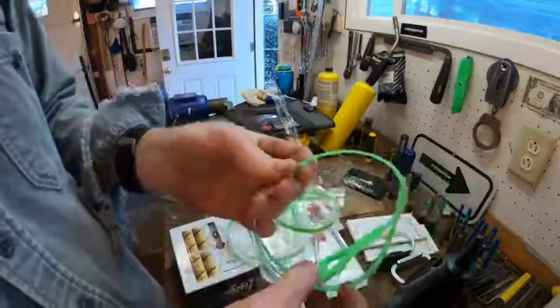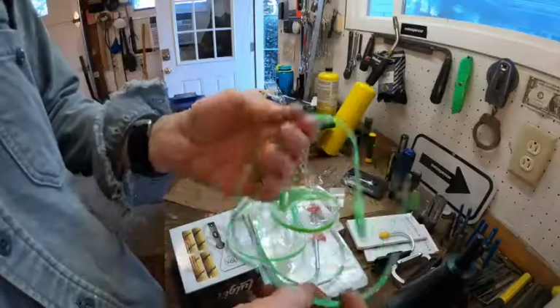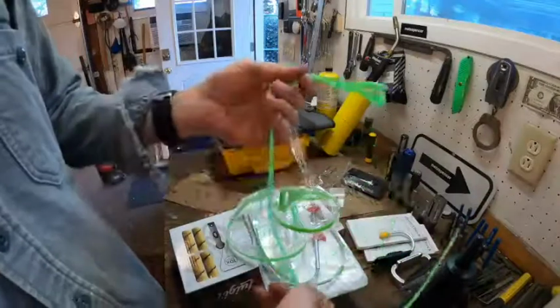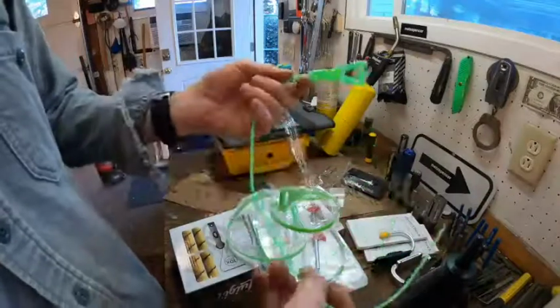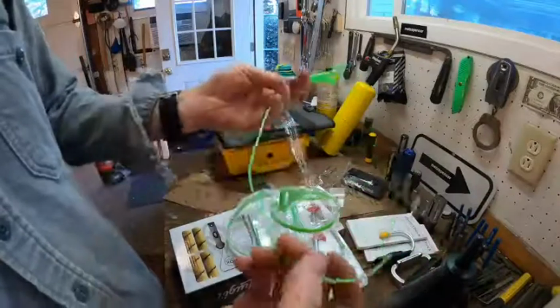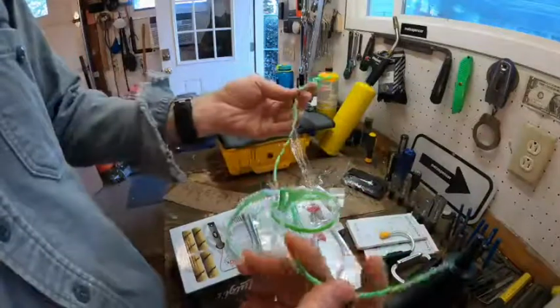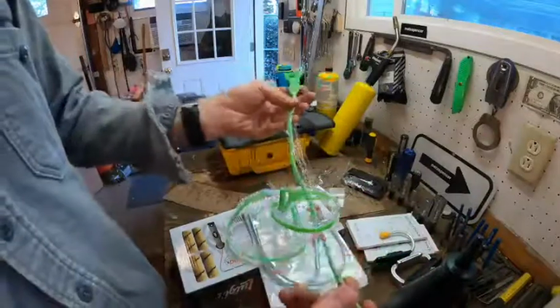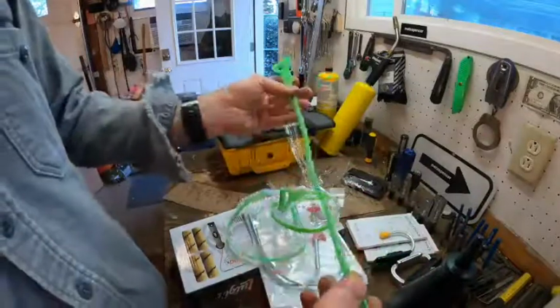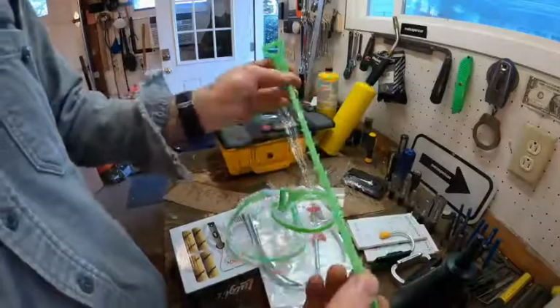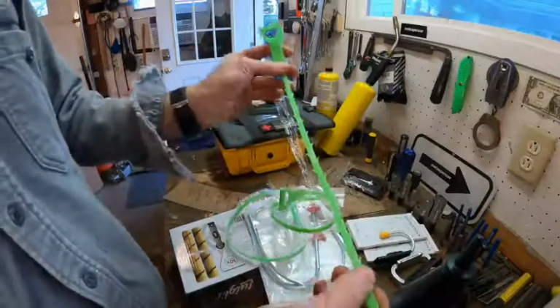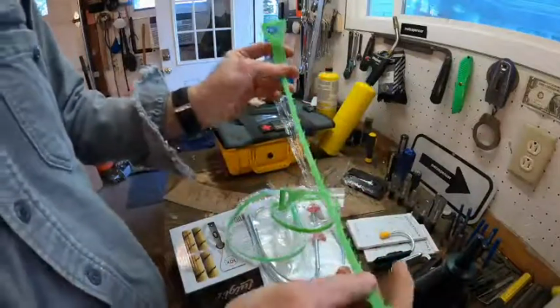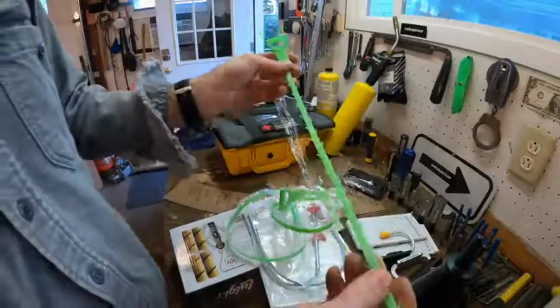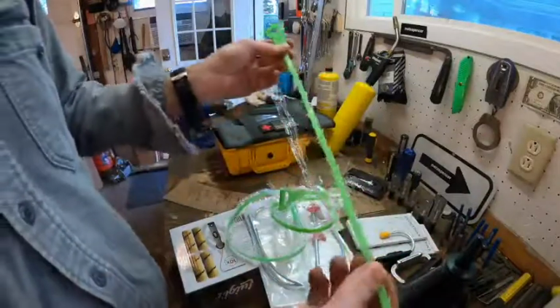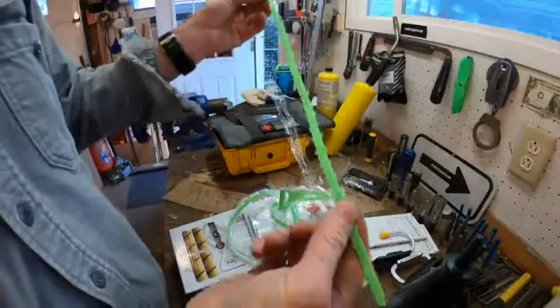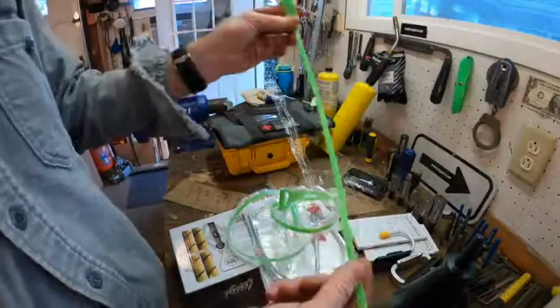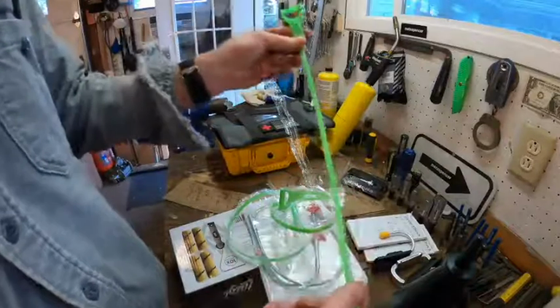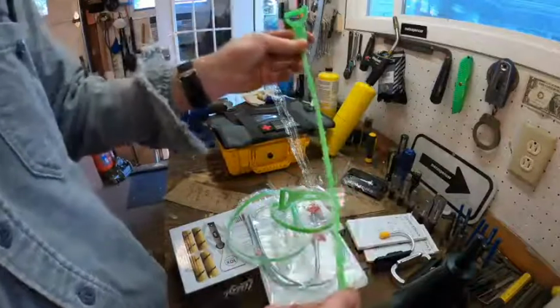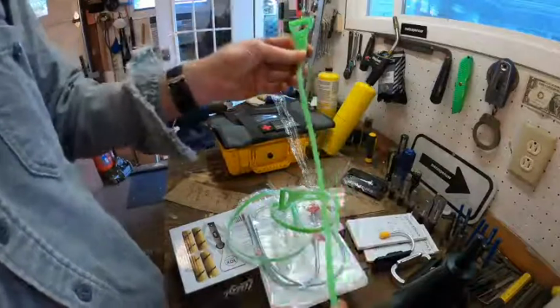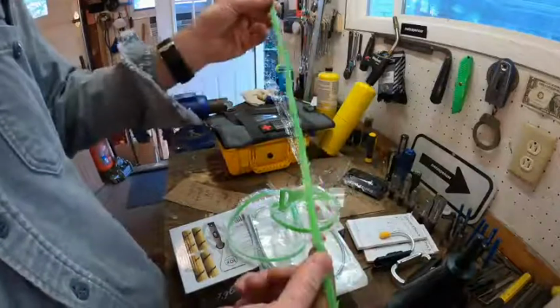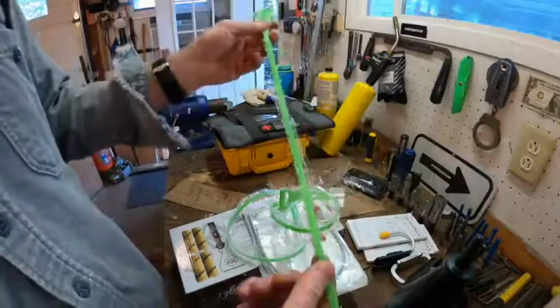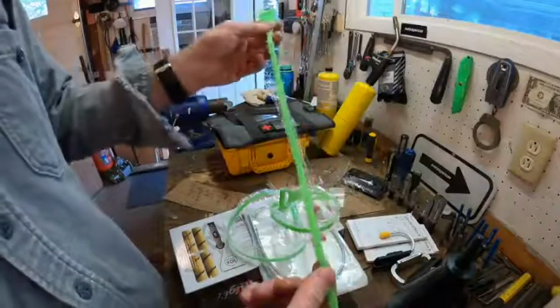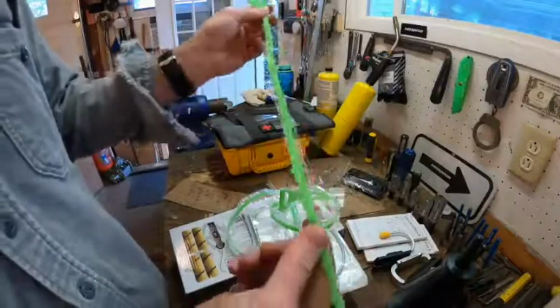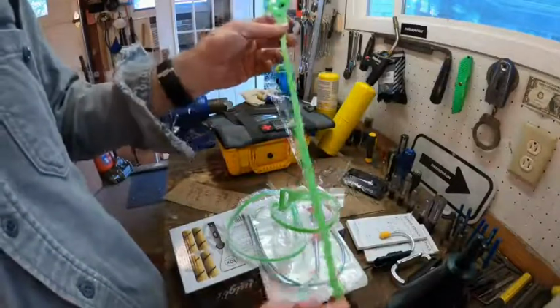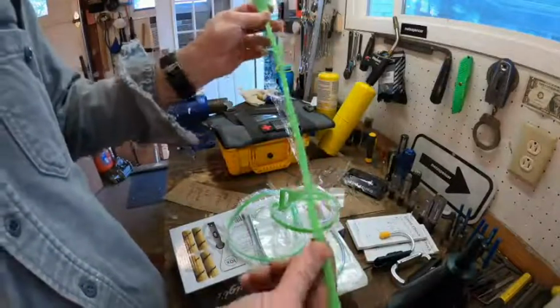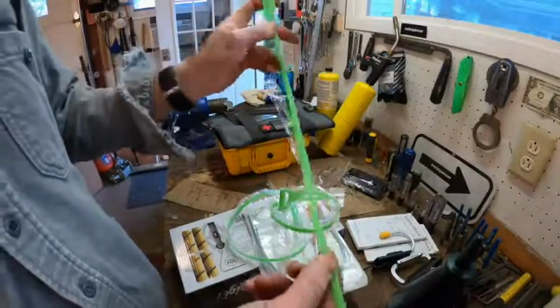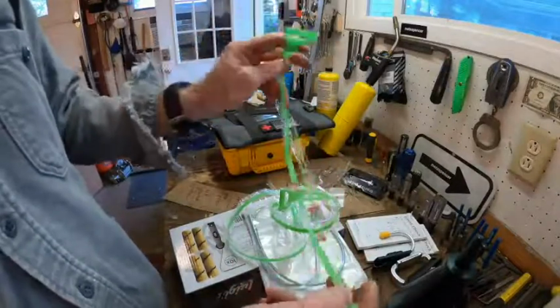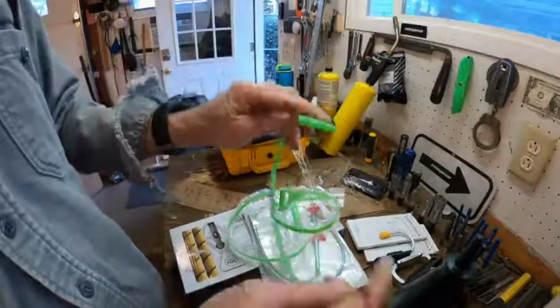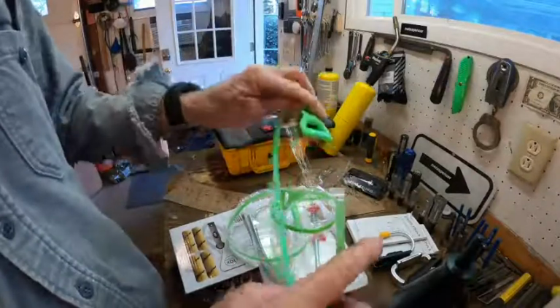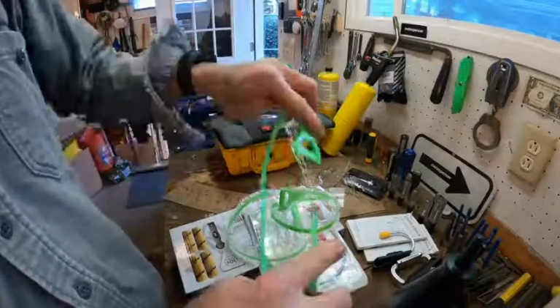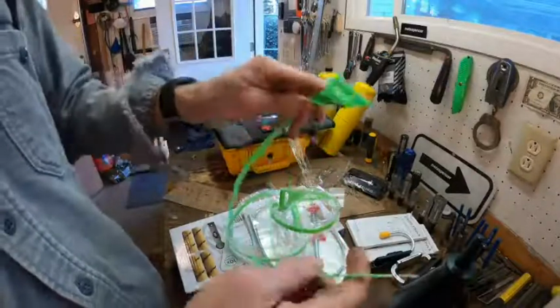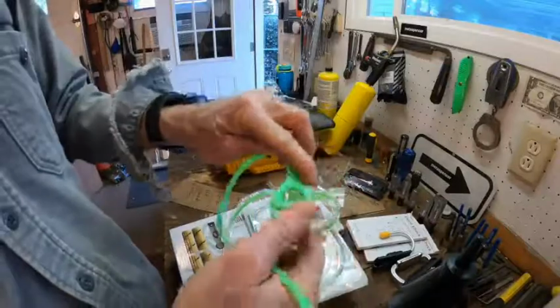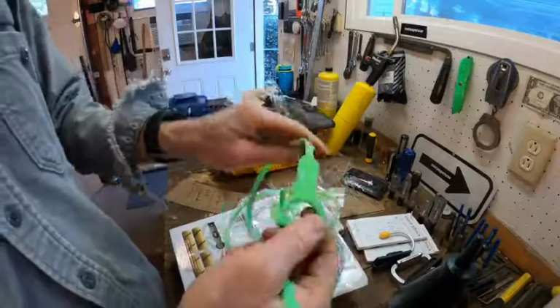But basically this thing is really simple. Stuff it down the drain, pull it back up, stuff it, pull it — yank out all the hair and hair balls and stuff.